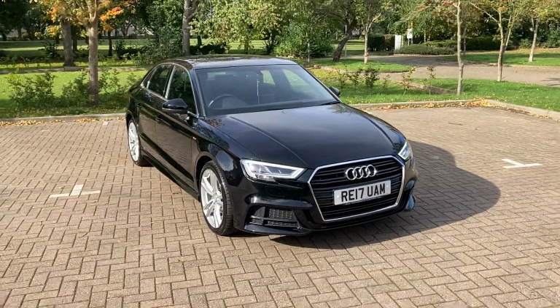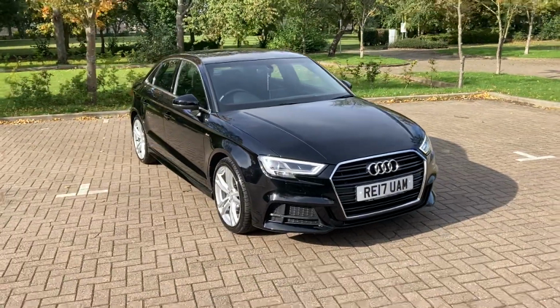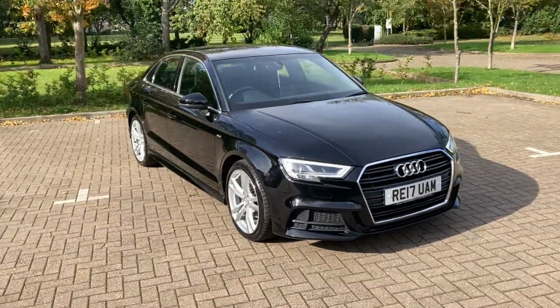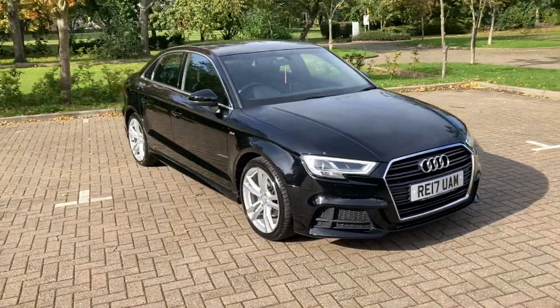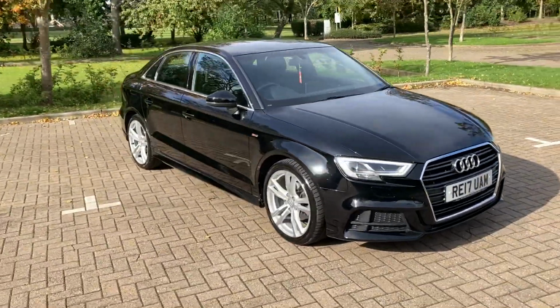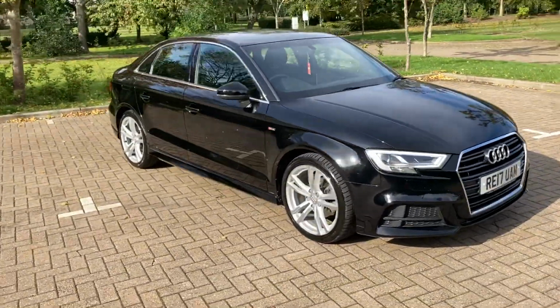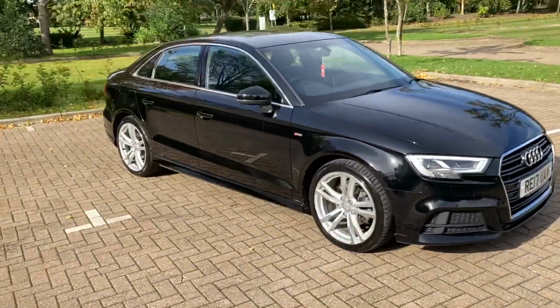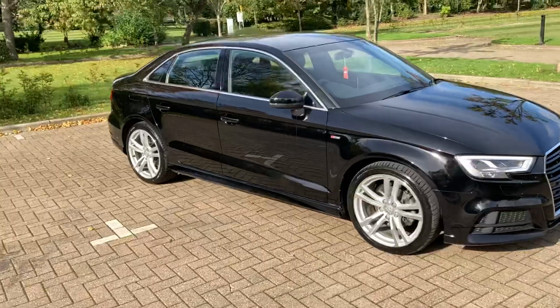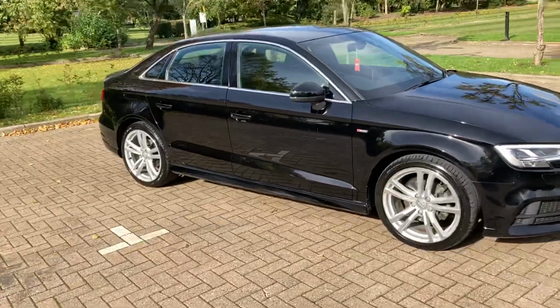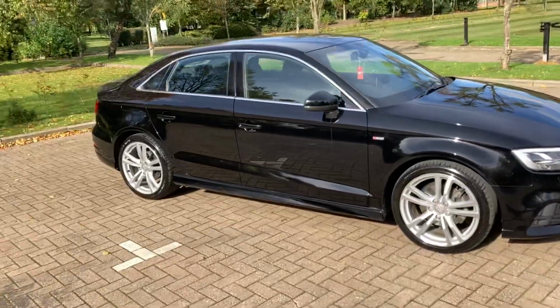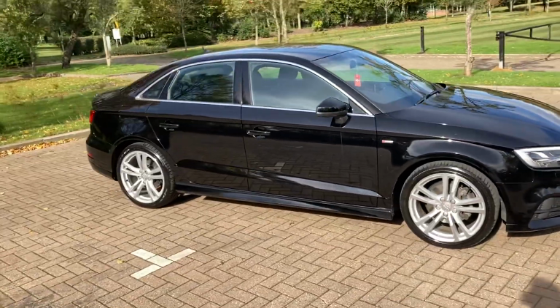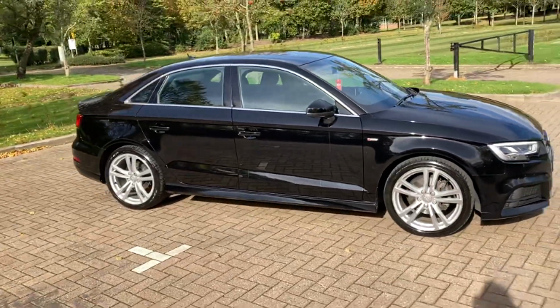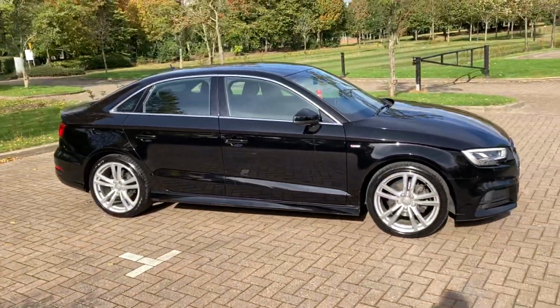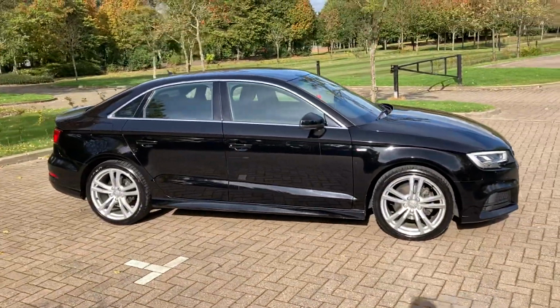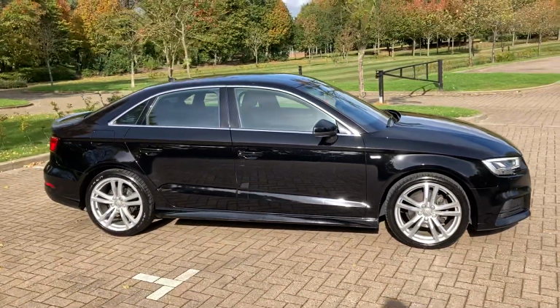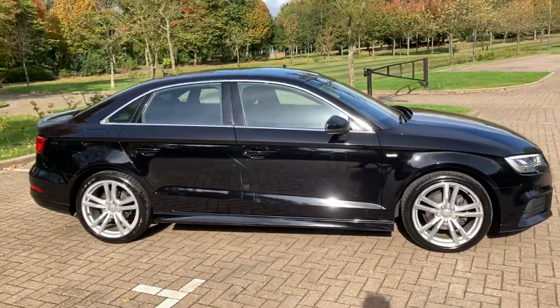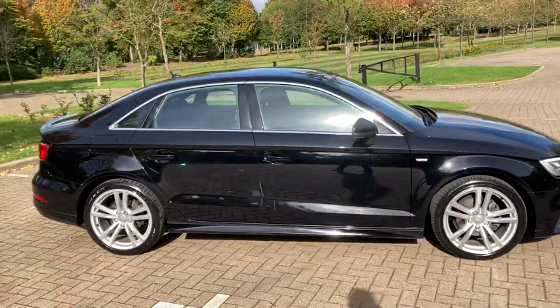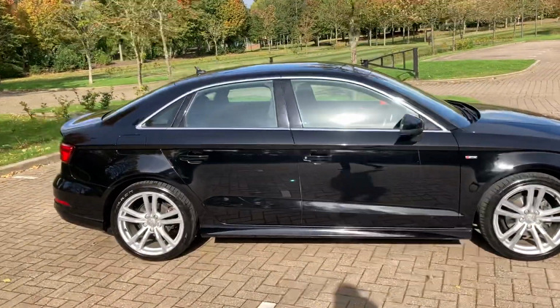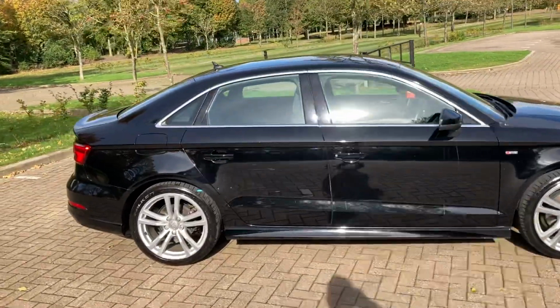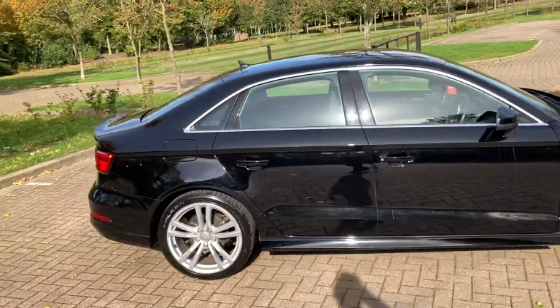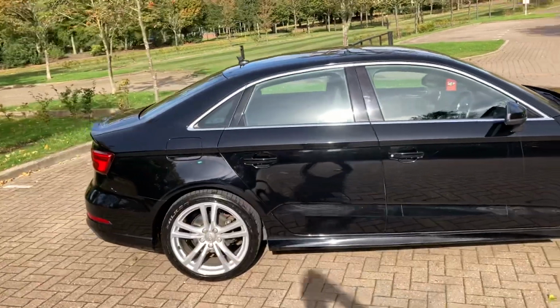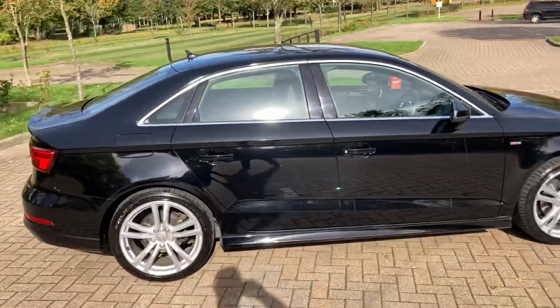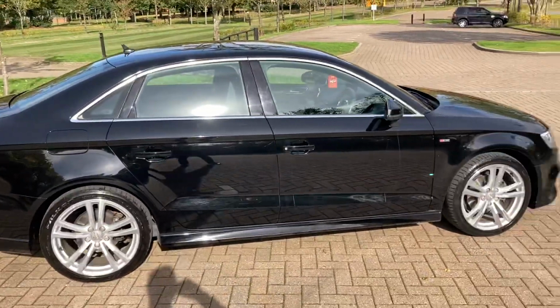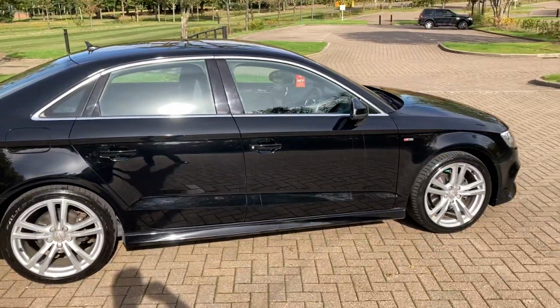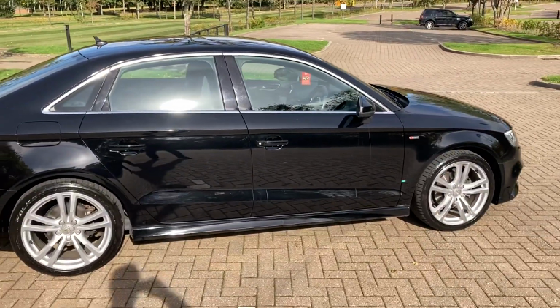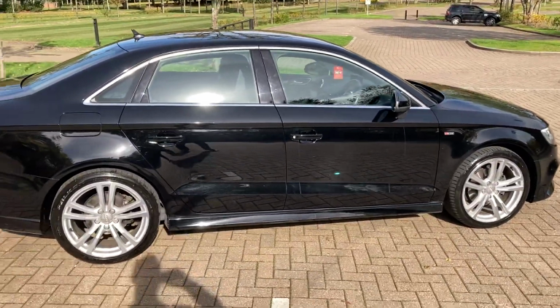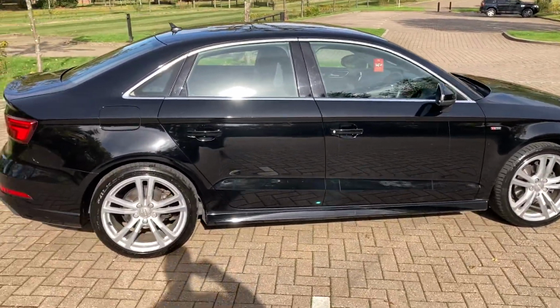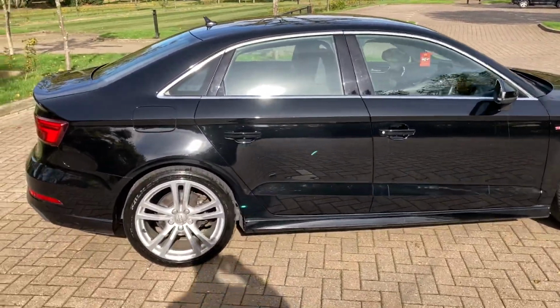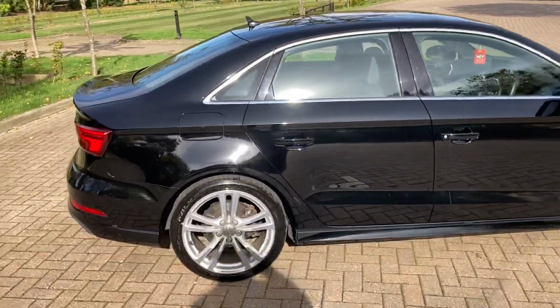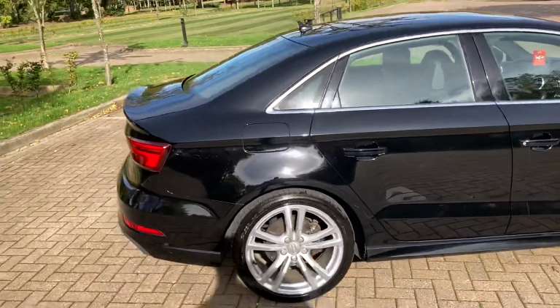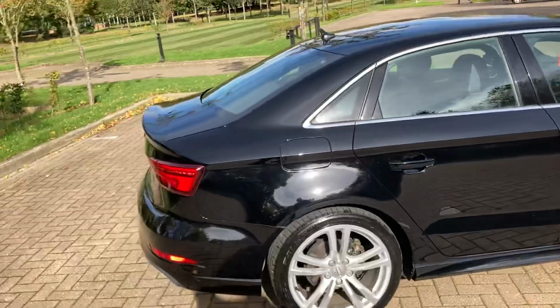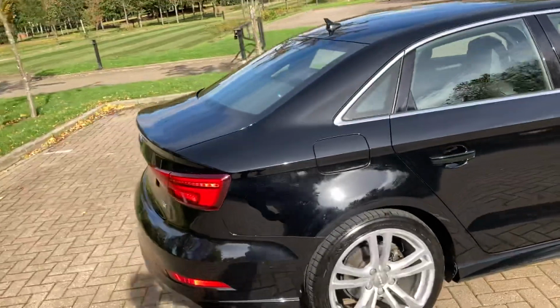17 reg Audi A3, it's the diesel S line. As you can see, it's finished in black — it's the four door version with those 18 inch silver alloy wheels.